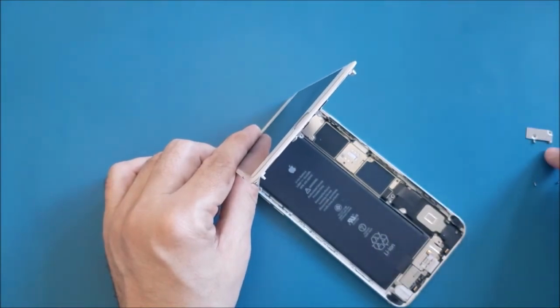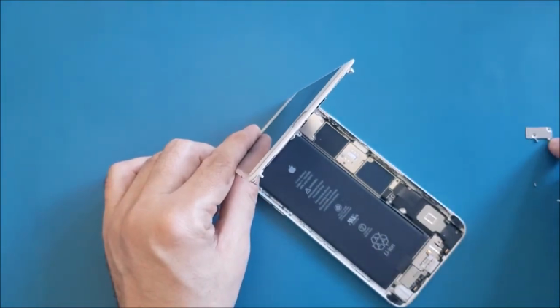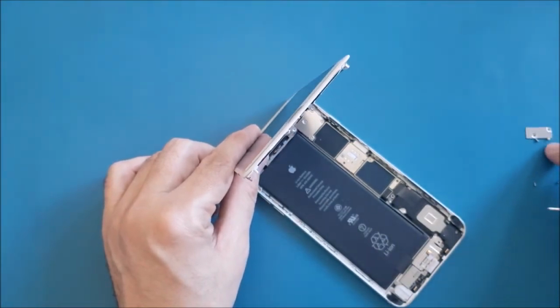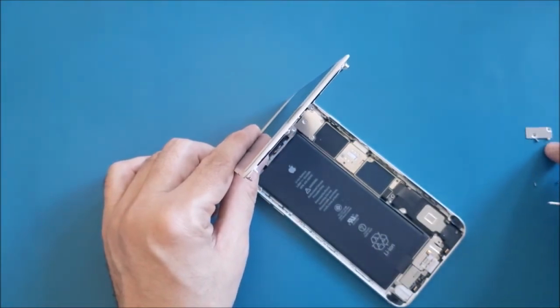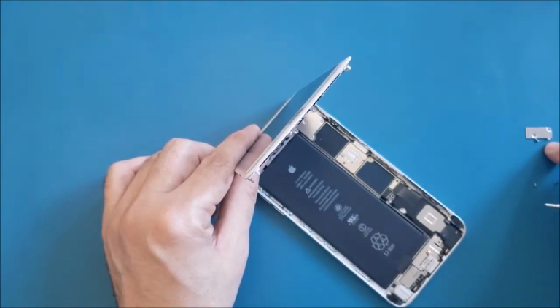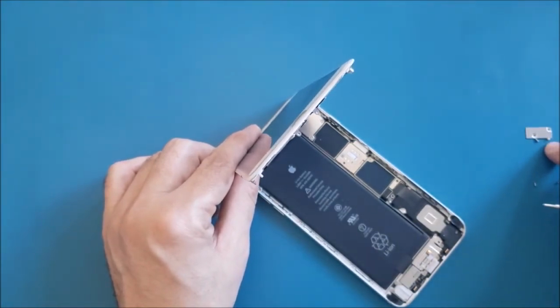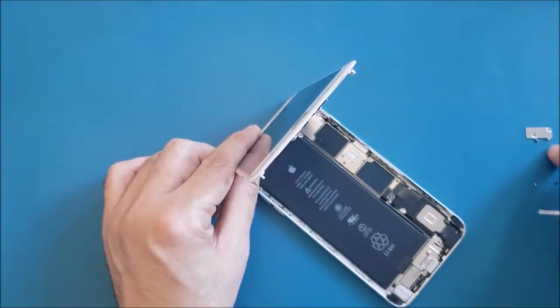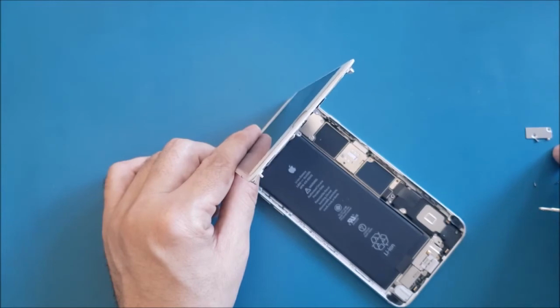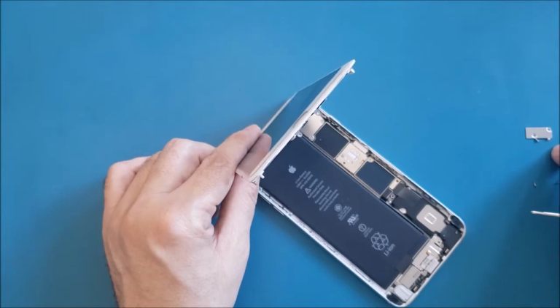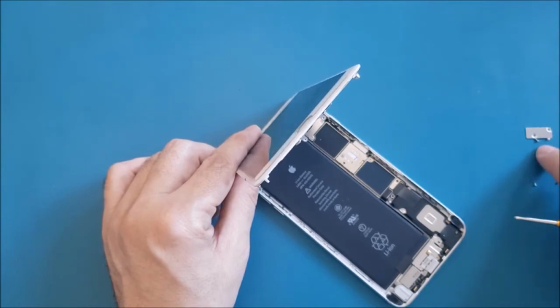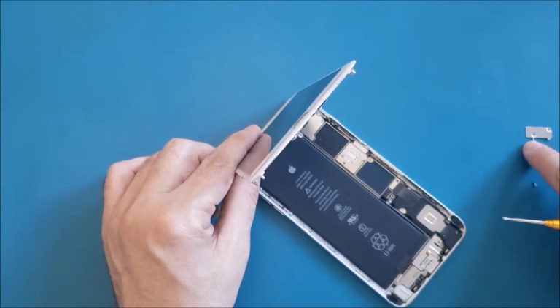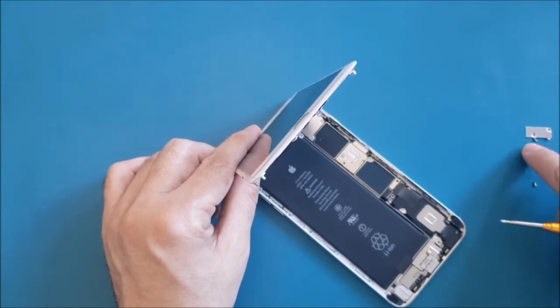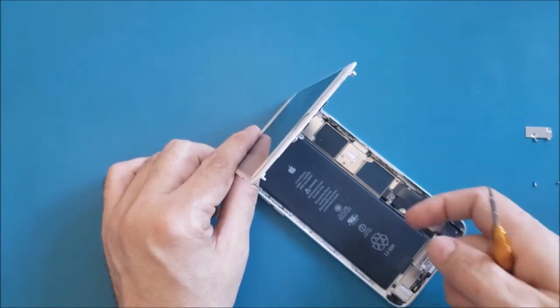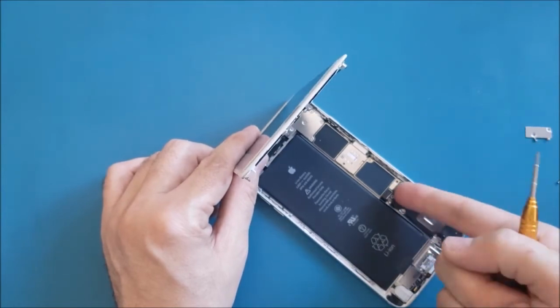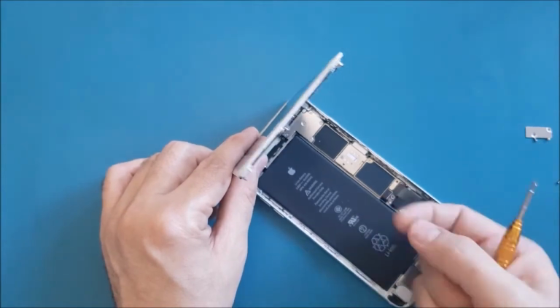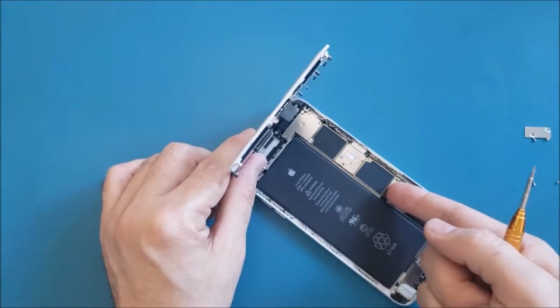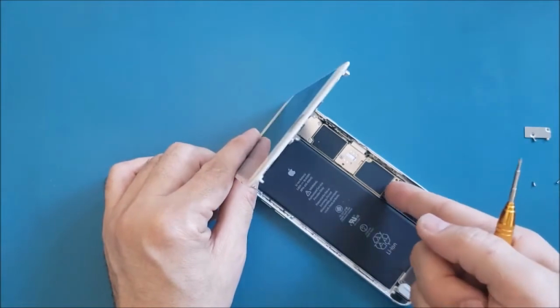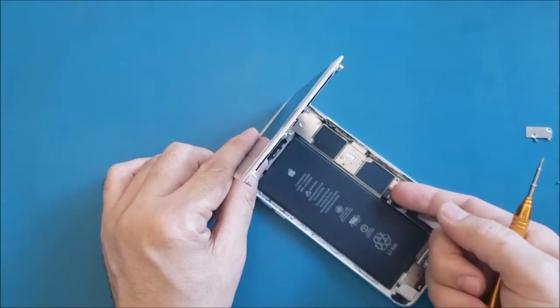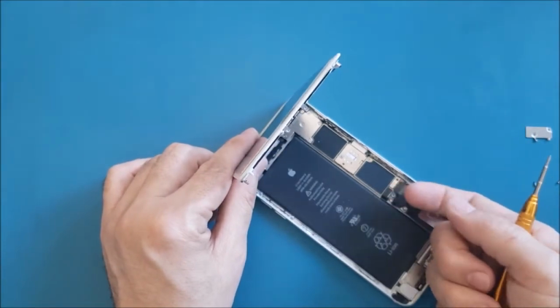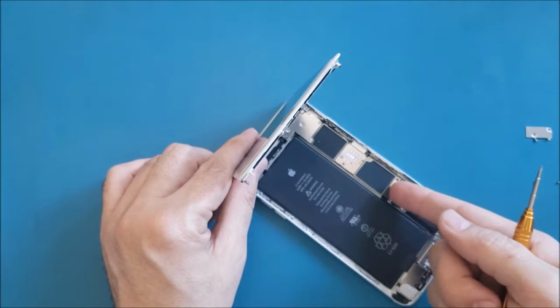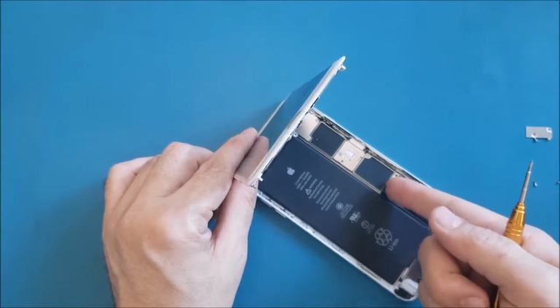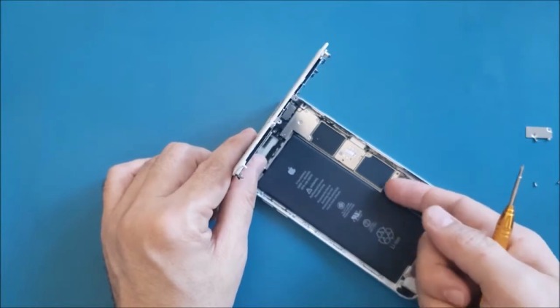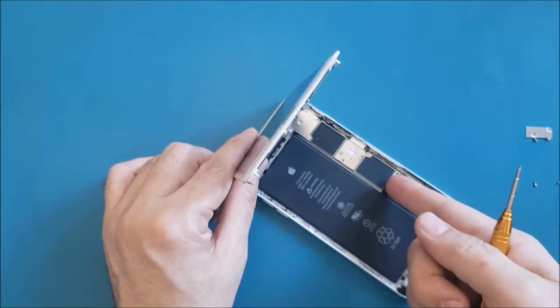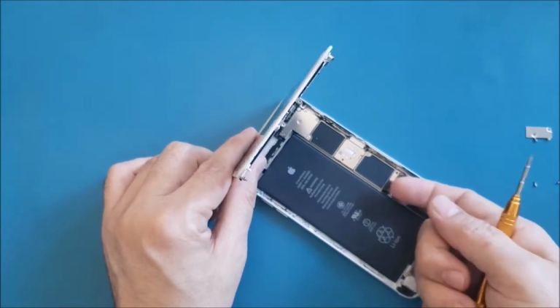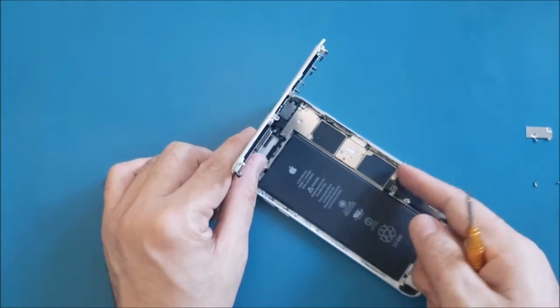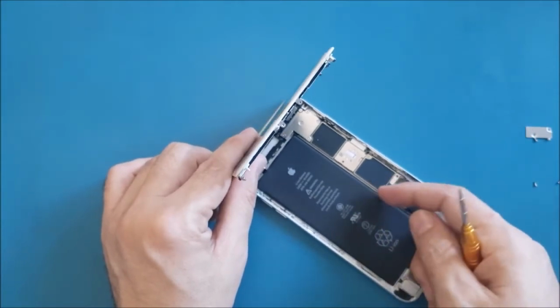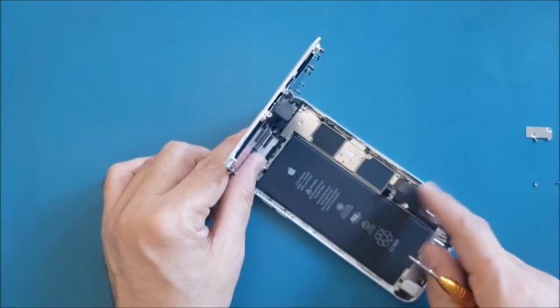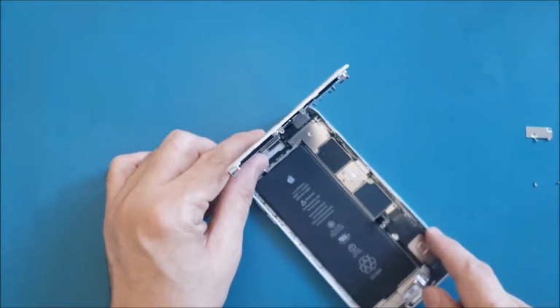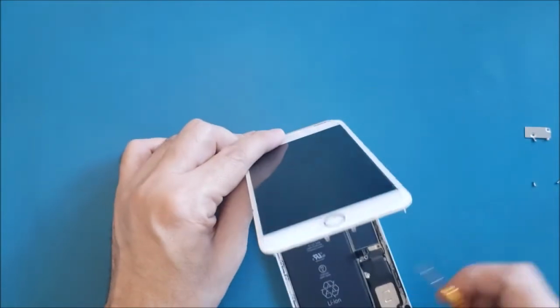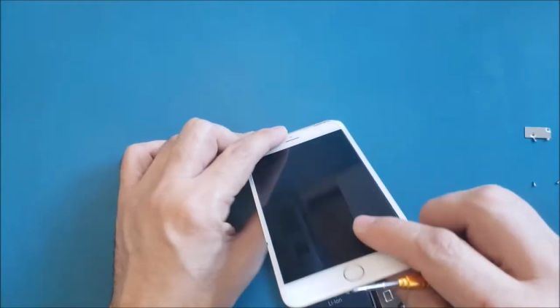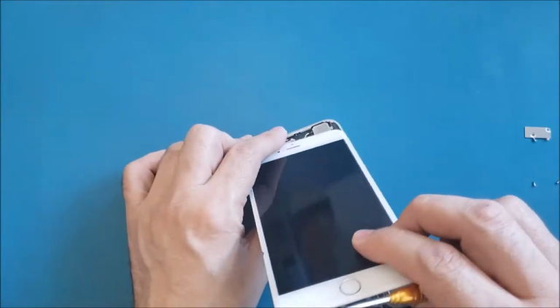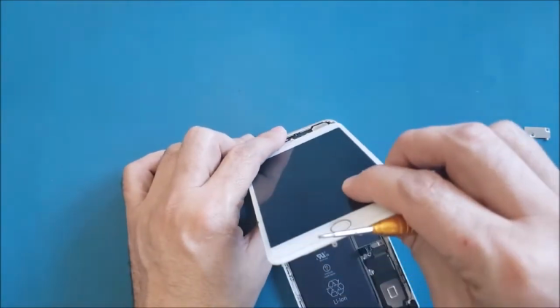Now I'm going to use my nail to disconnect the battery connector. All right — the battery is now disconnected.